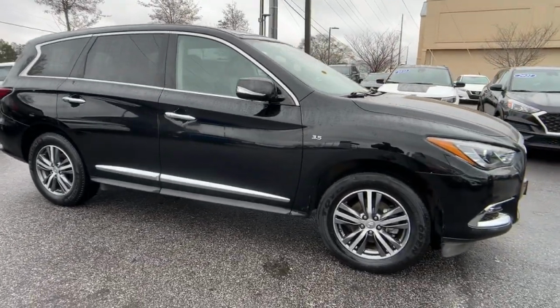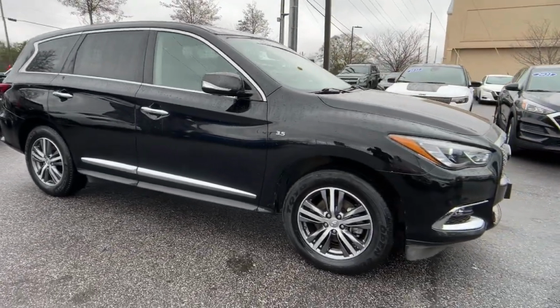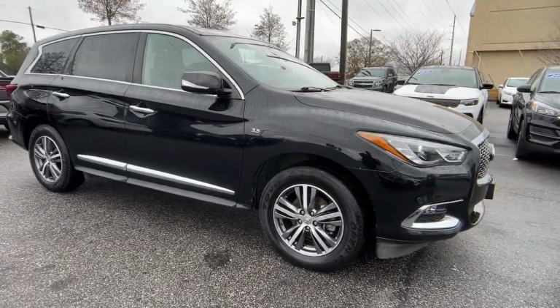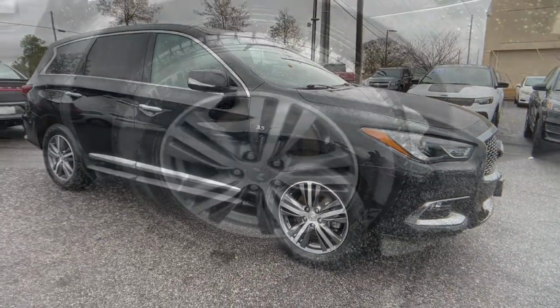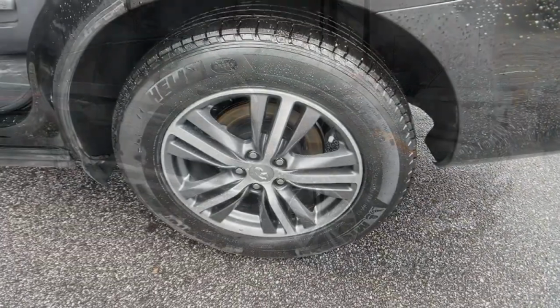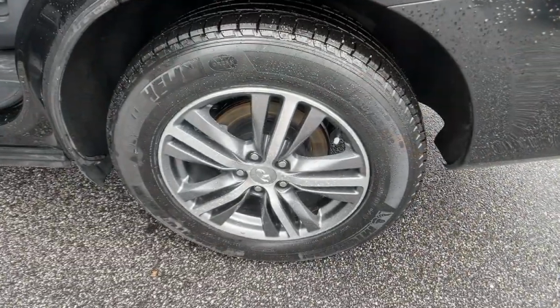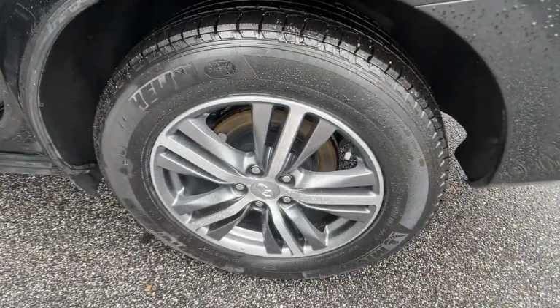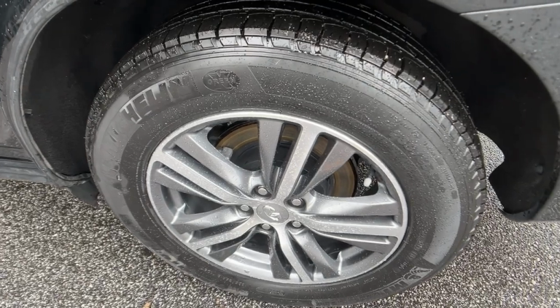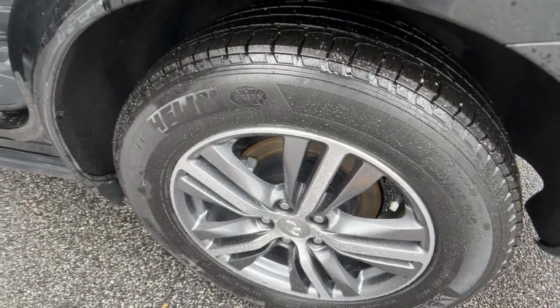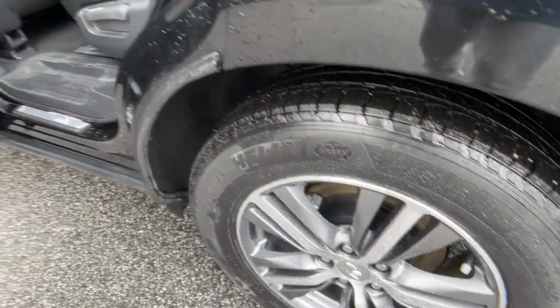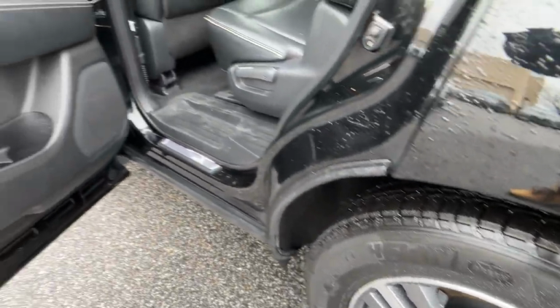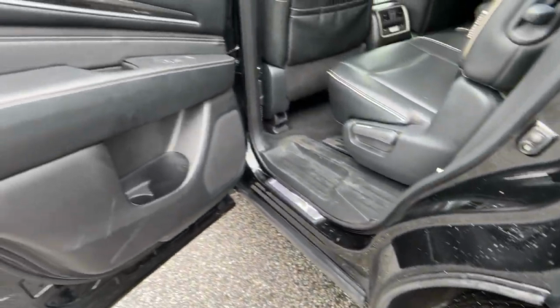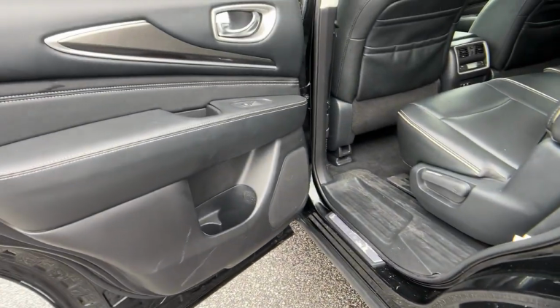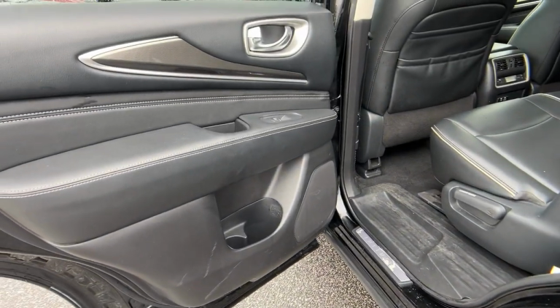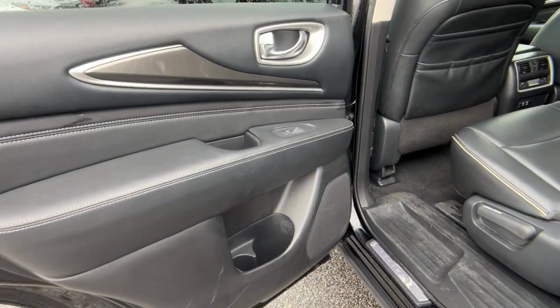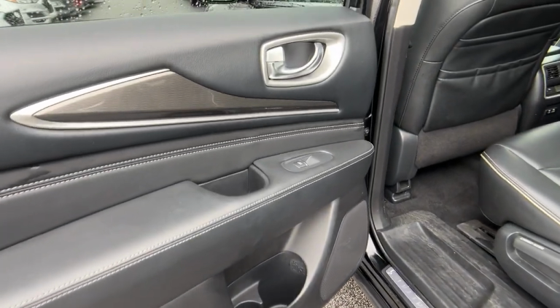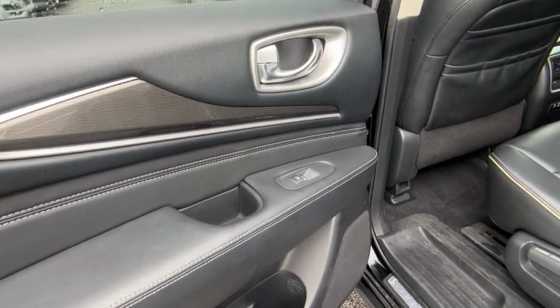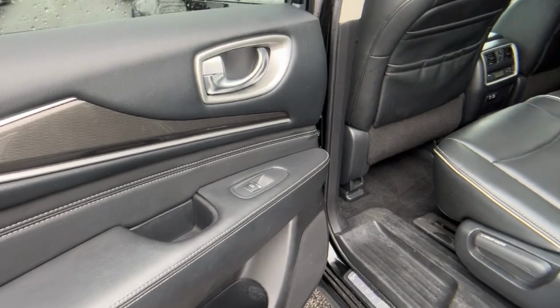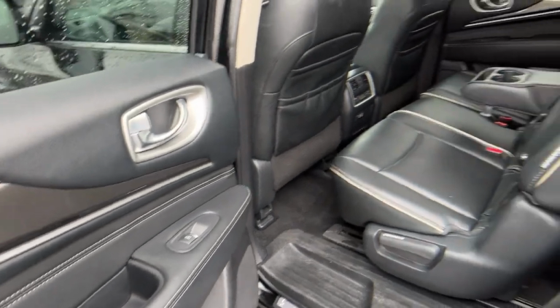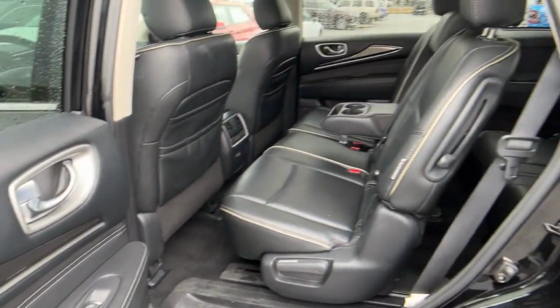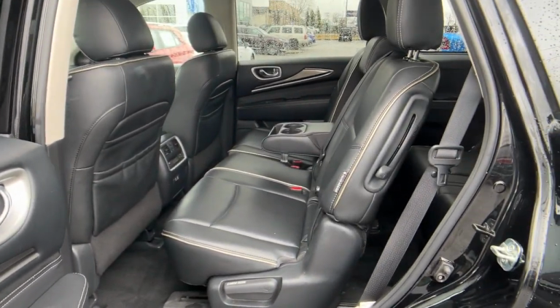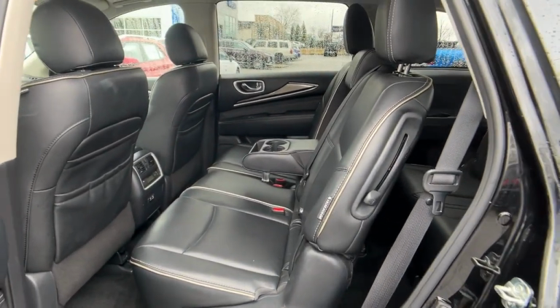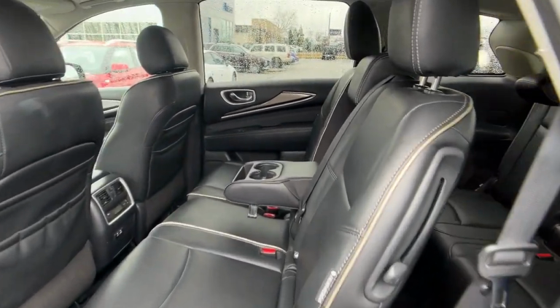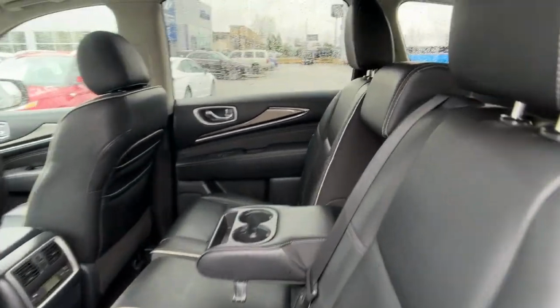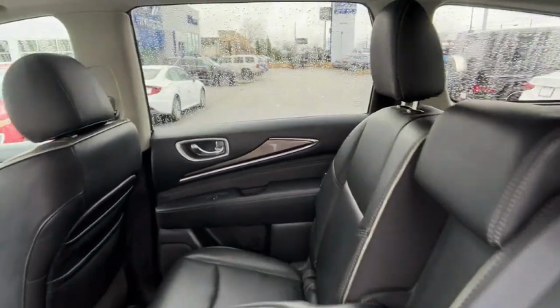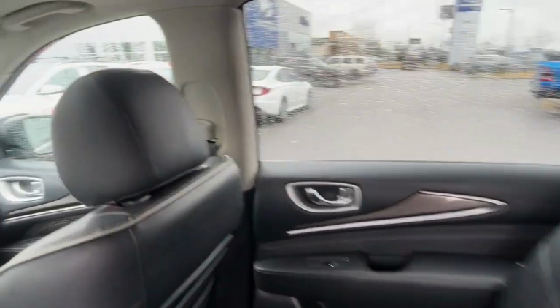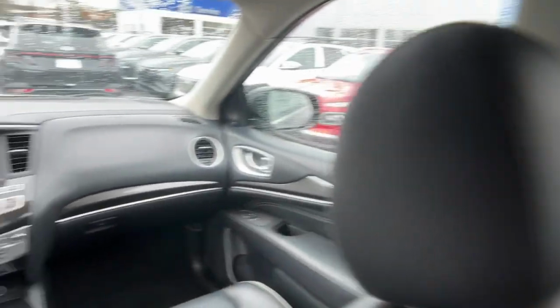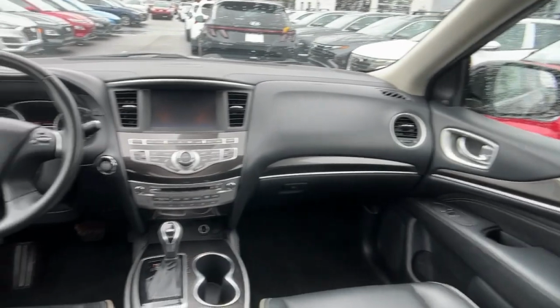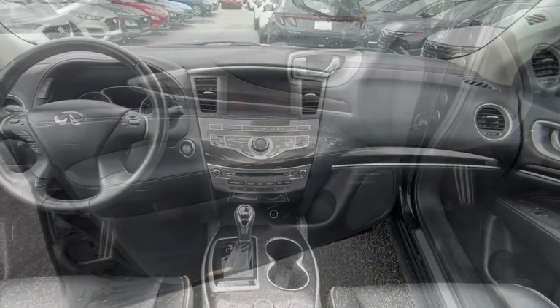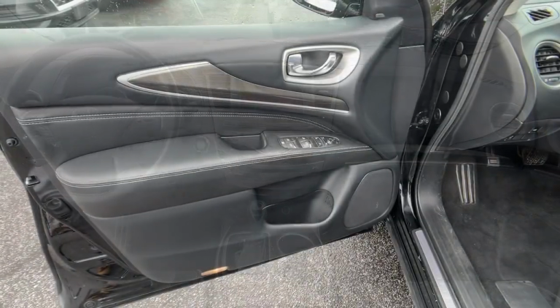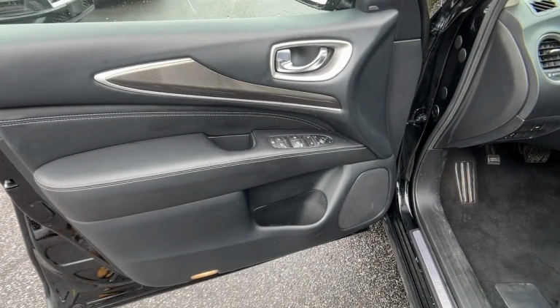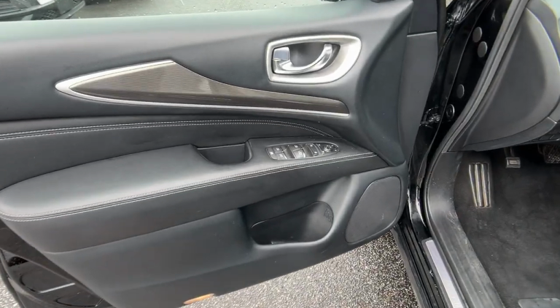These are just some of the great options this vehicle comes with: Sun/Moonroof, Keyless Entry, Backup Camera, Fog Lamps, Power Passenger Seat, Power Lift Gate, Heated Mirrors, Keyless Start, Satellite Radio, and Rear AC.